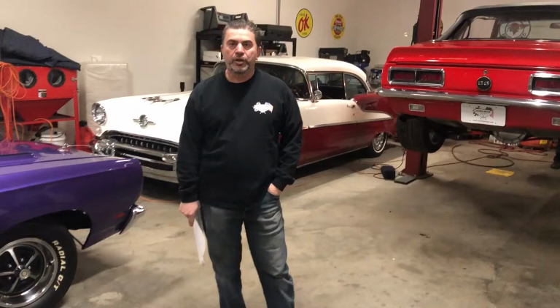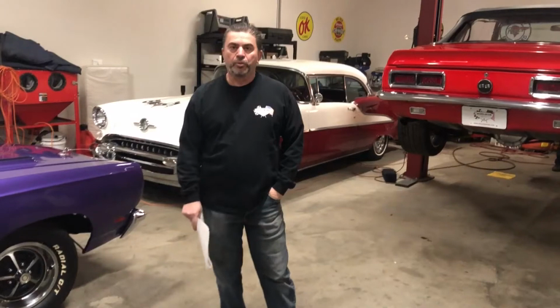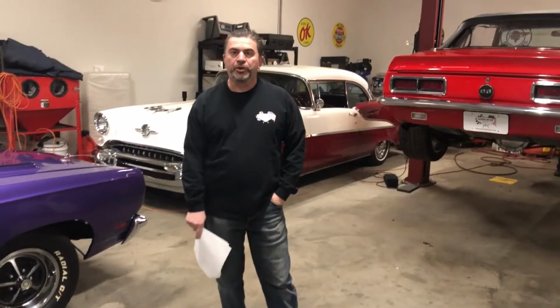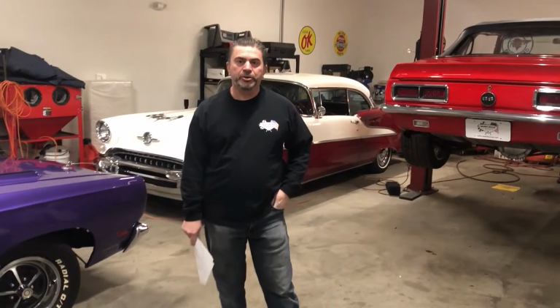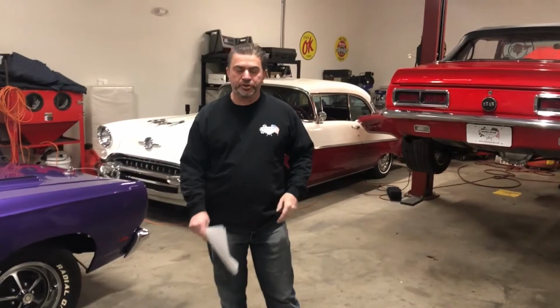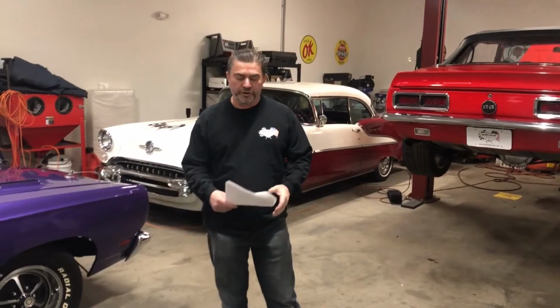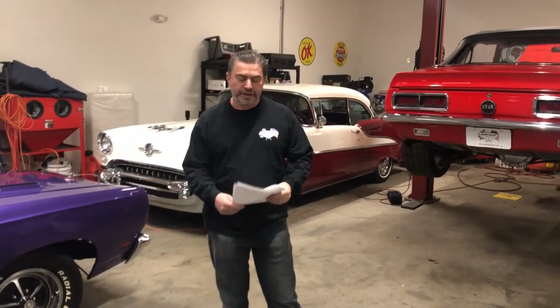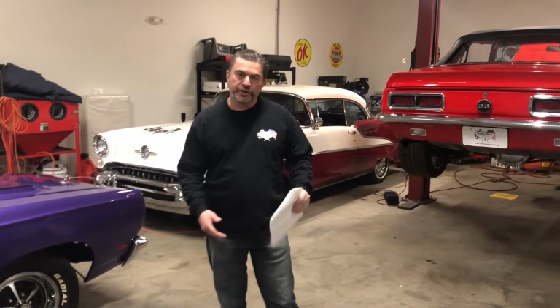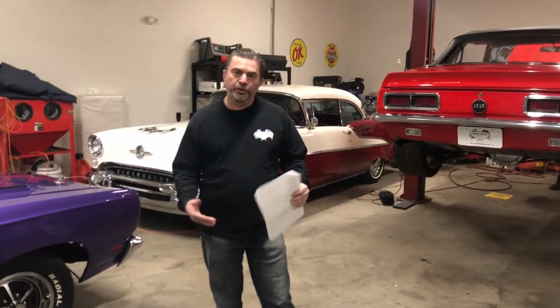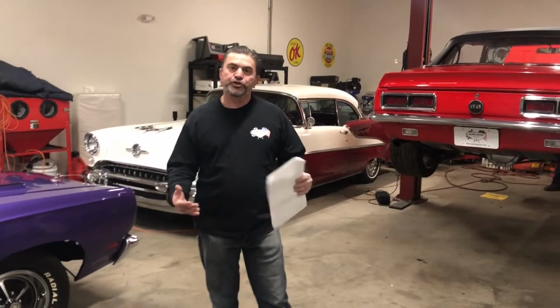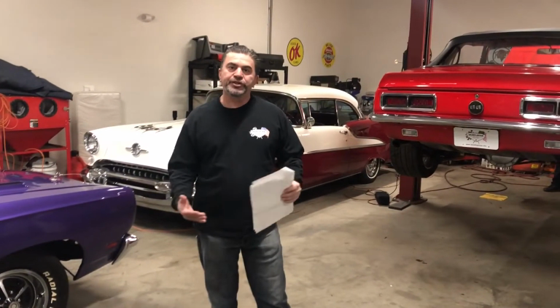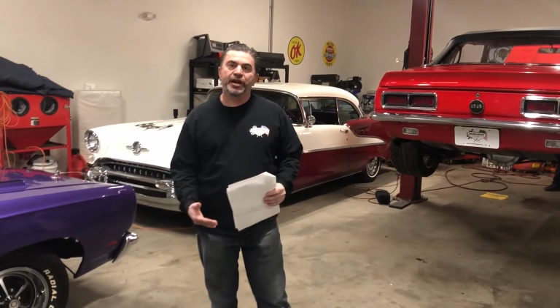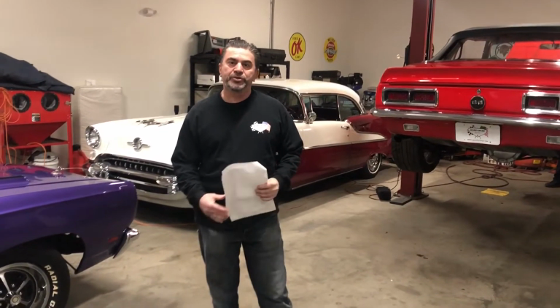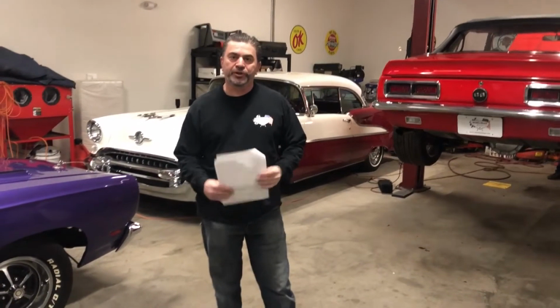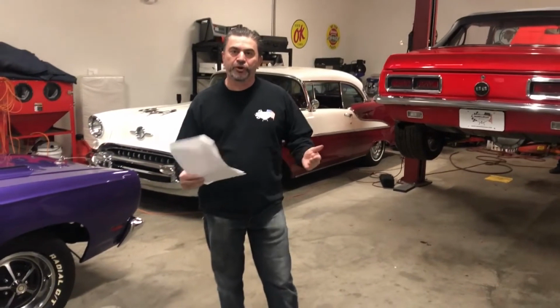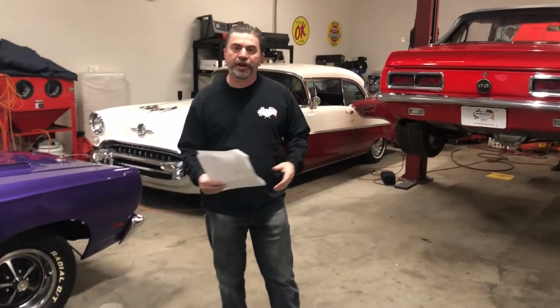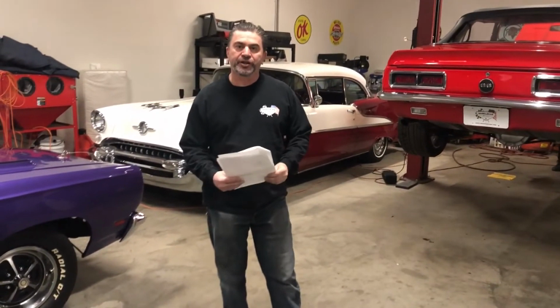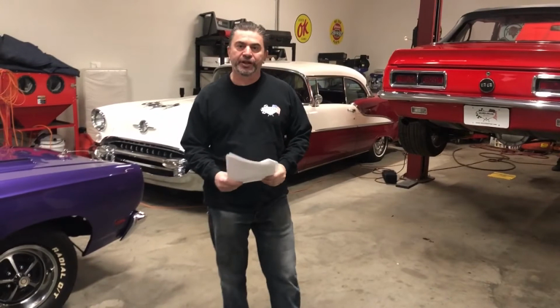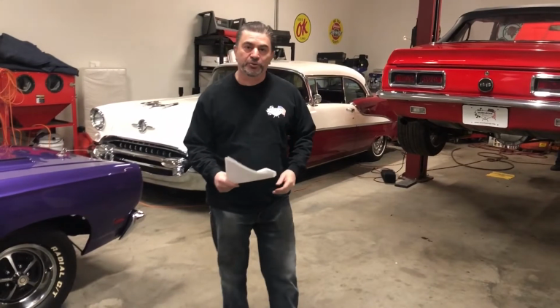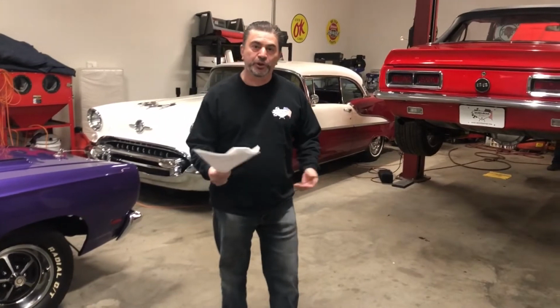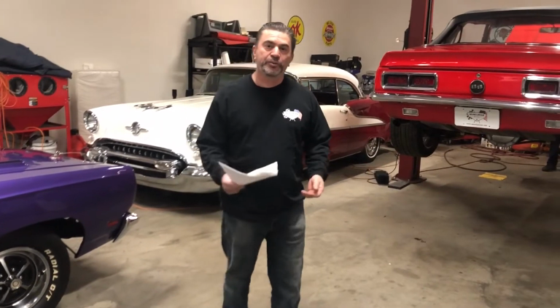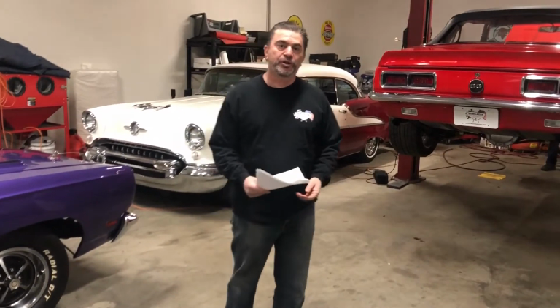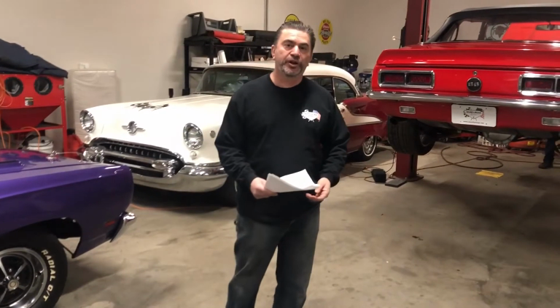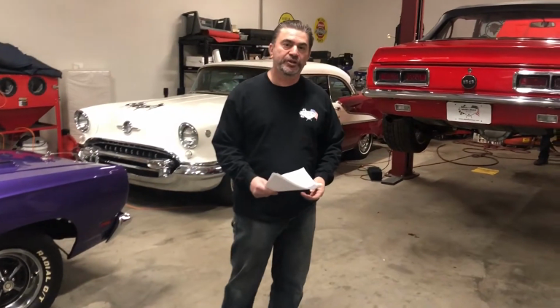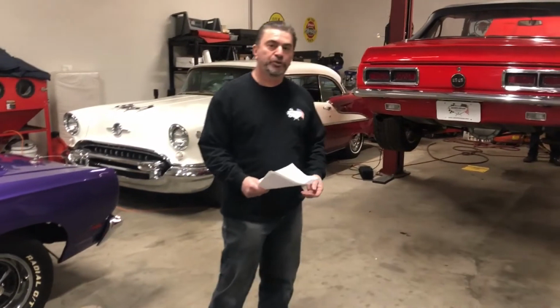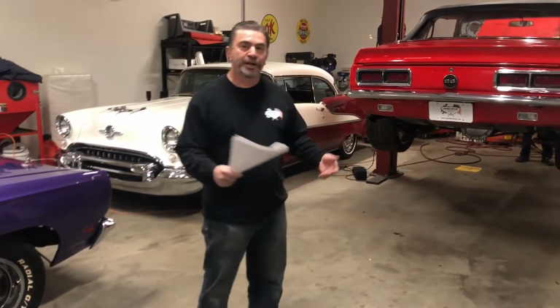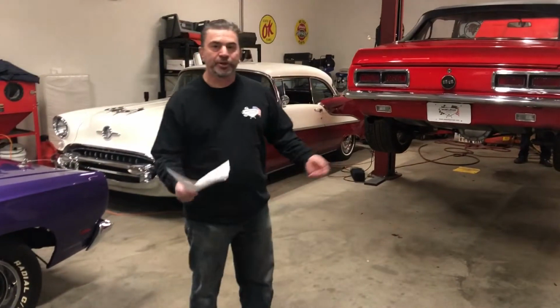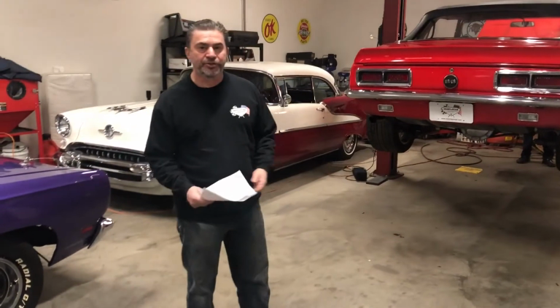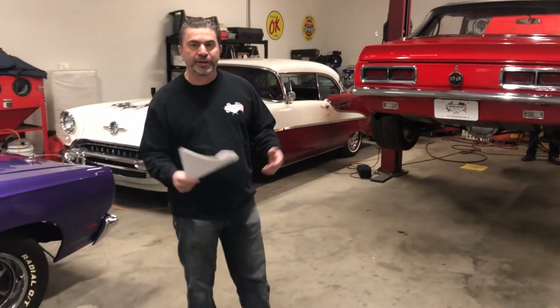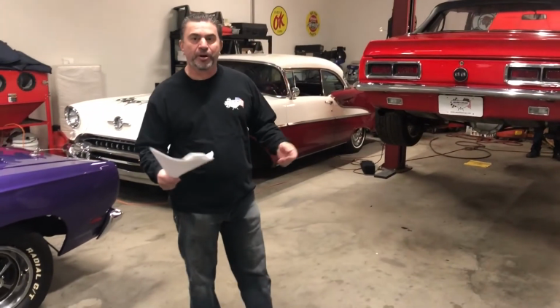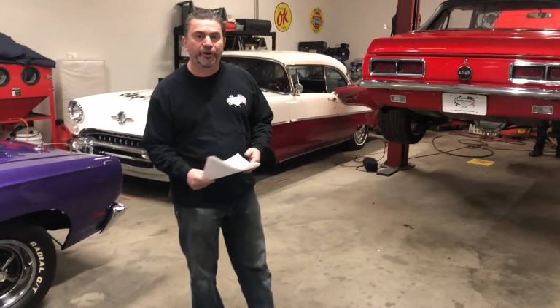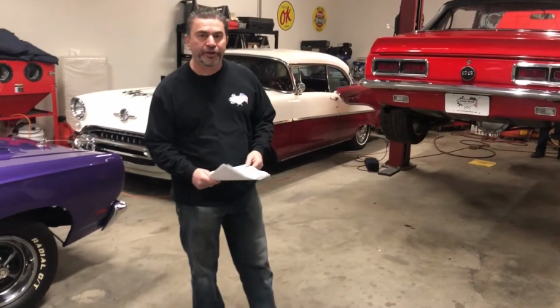Good morning and welcome to Muscle Car Garage. During these crazy times with the coronavirus and everything else, what are we doing at Muscle Car Garage? We're trying to keep busy, trying to keep our mind off of it.